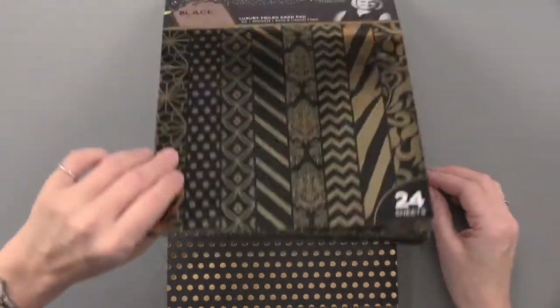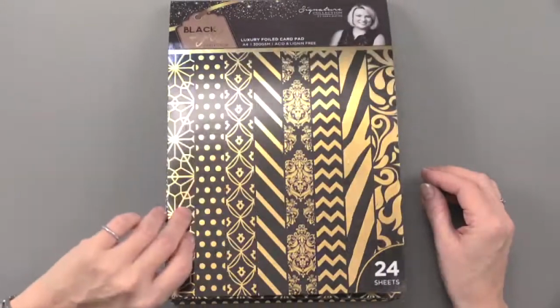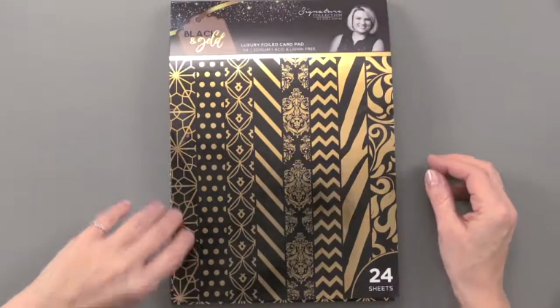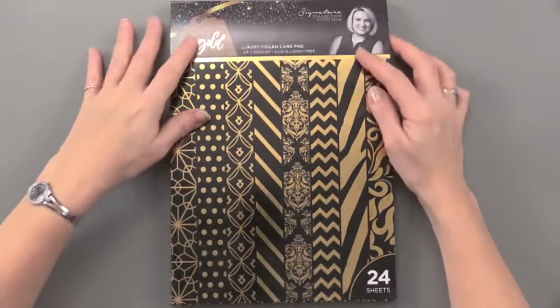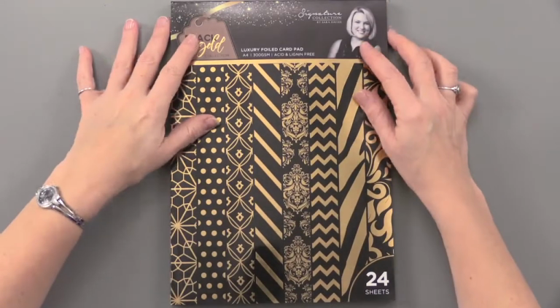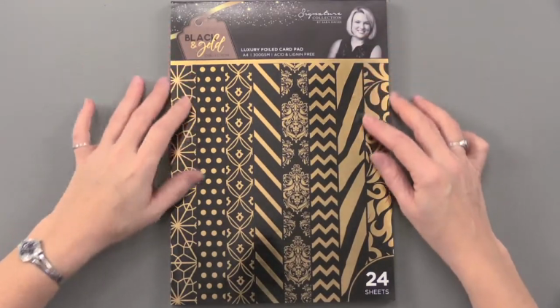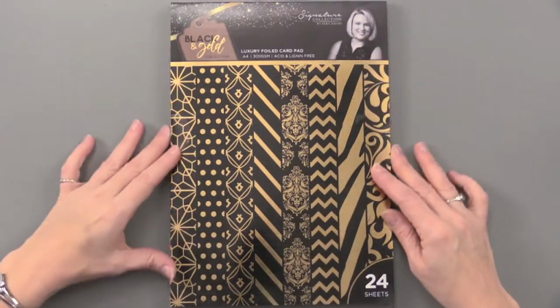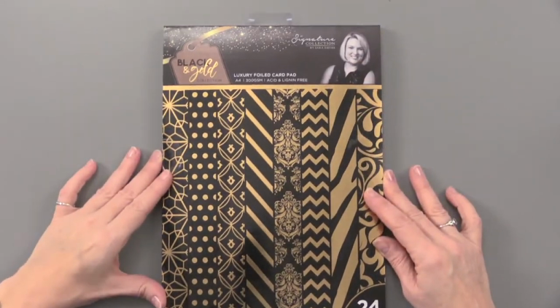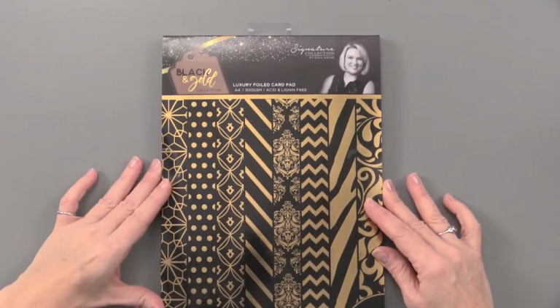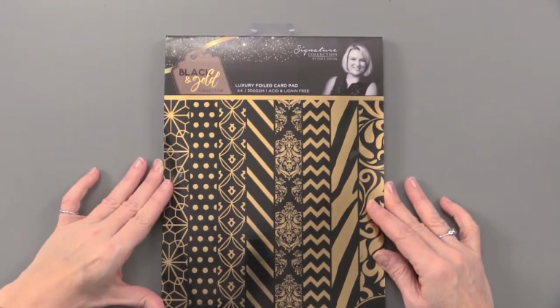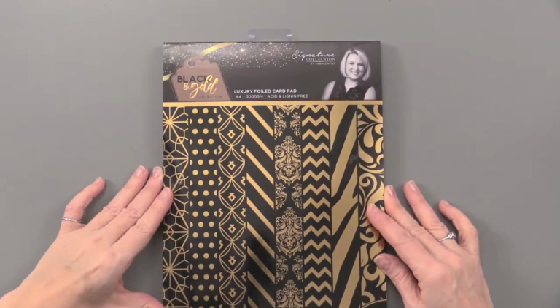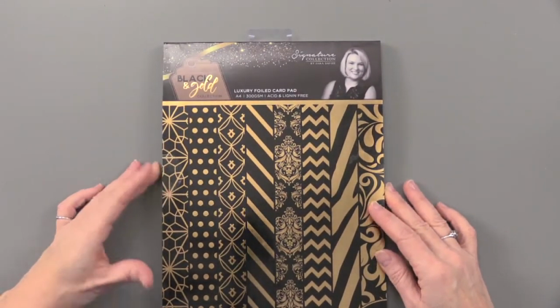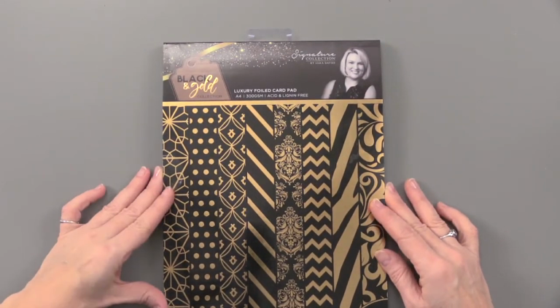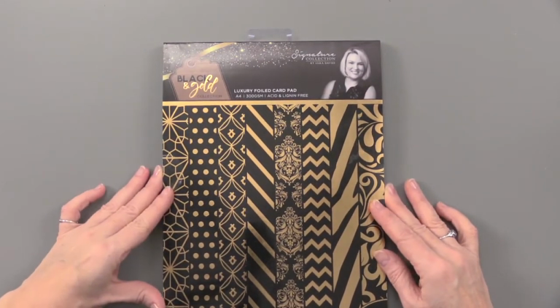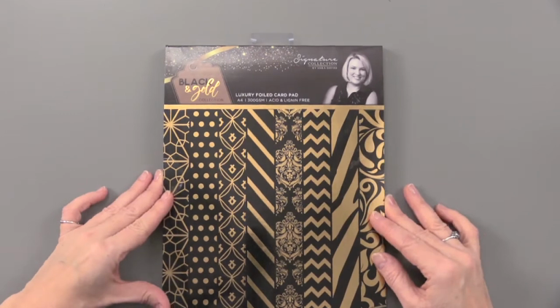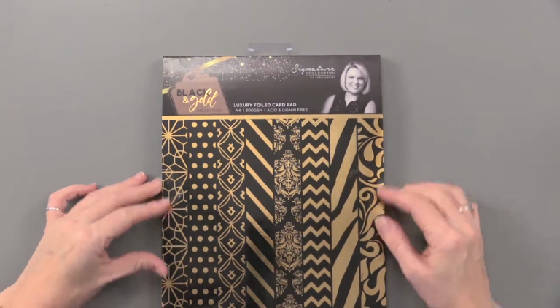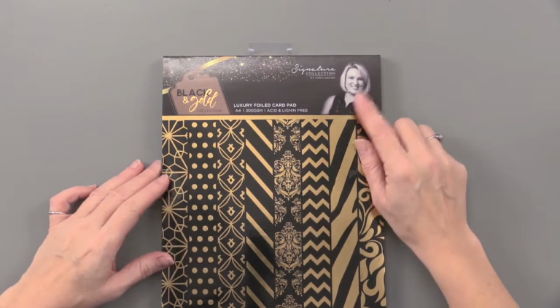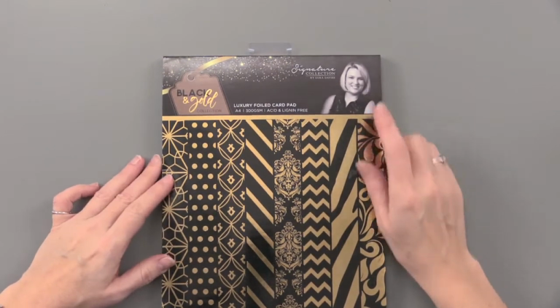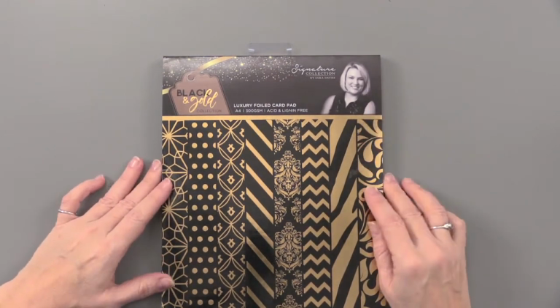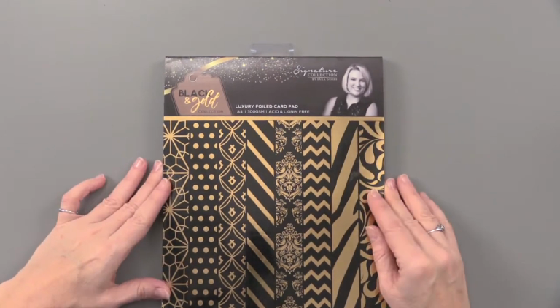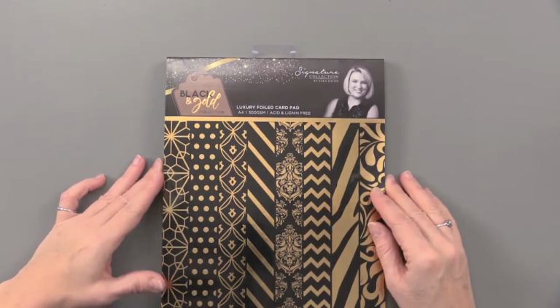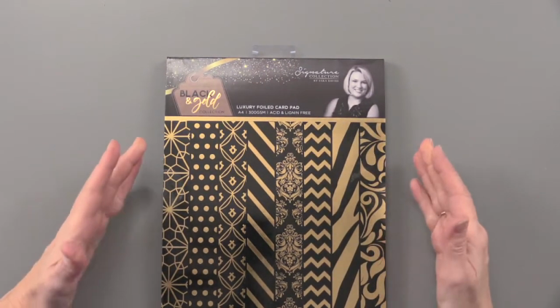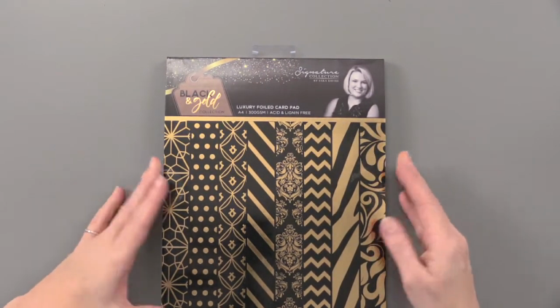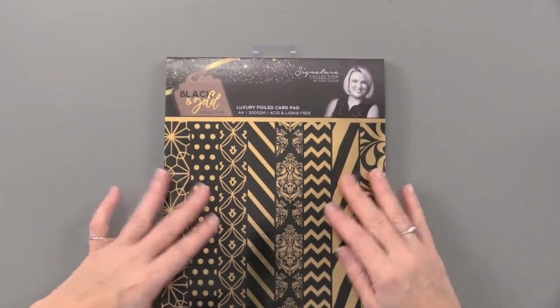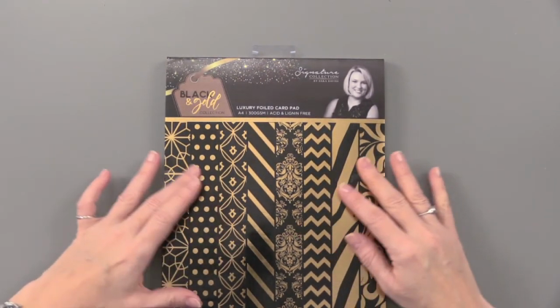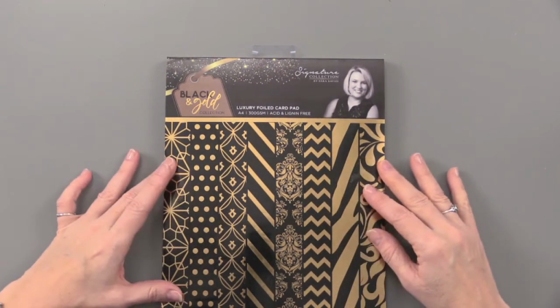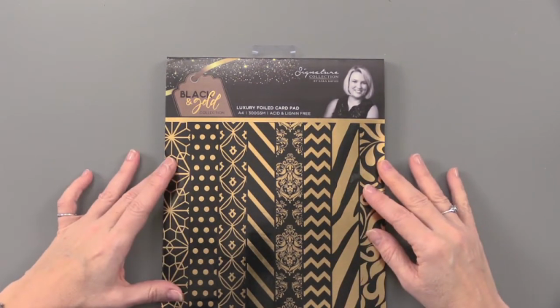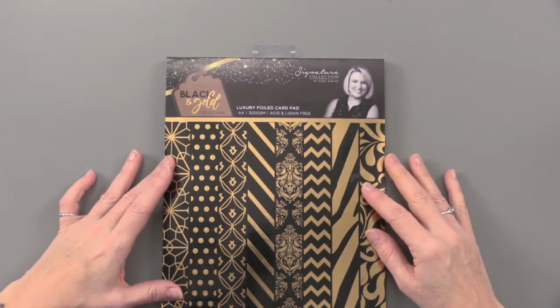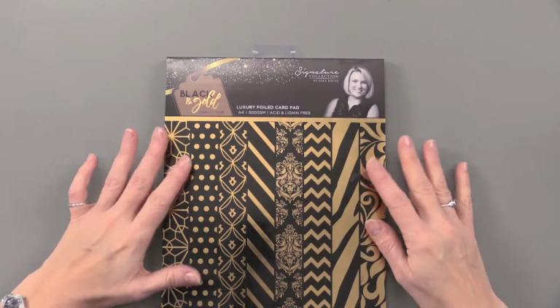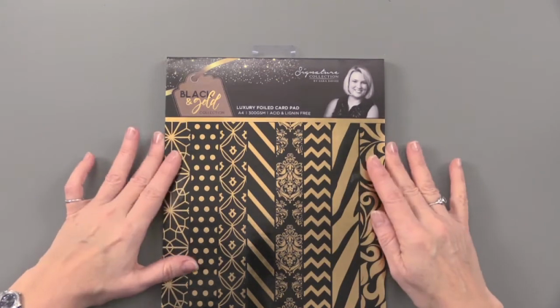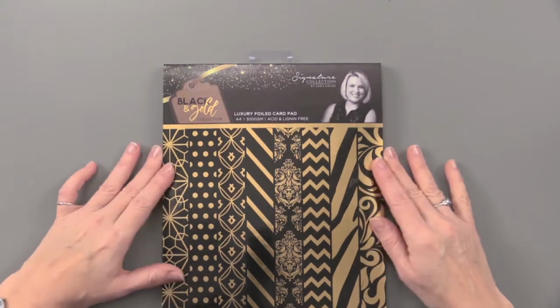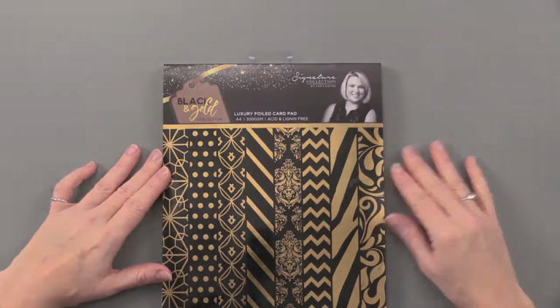Be sure to see Paper Wishes for more in the Black and Gold Collection and the Sarah Davies Collection, to see how perfectly these designer cardstocks match the rest of her collection.